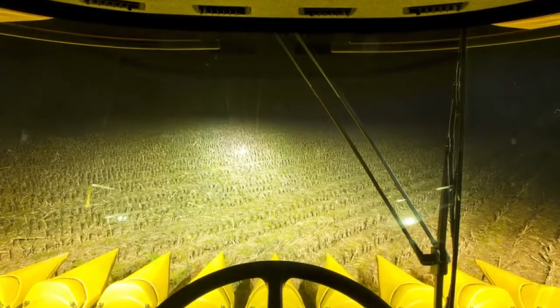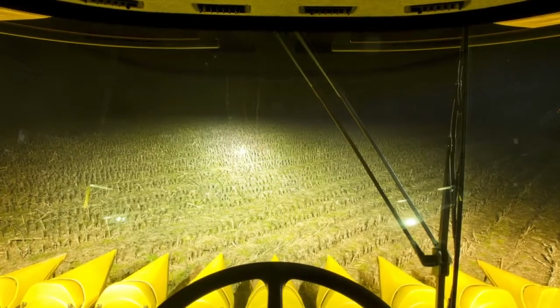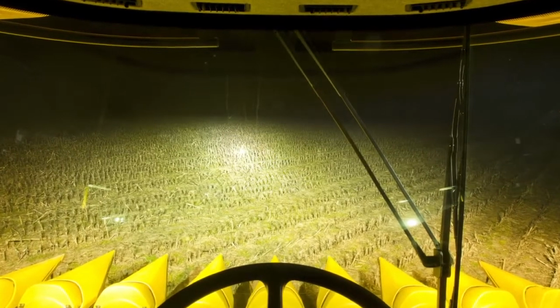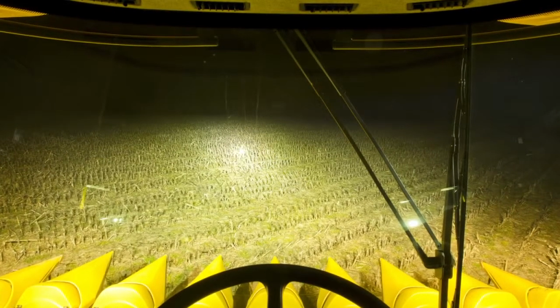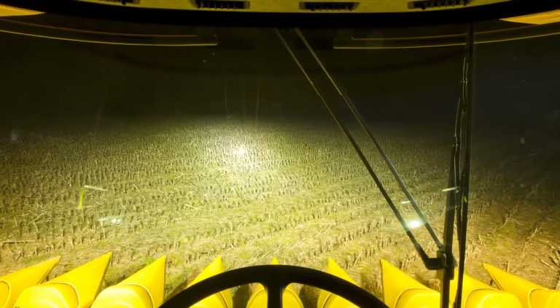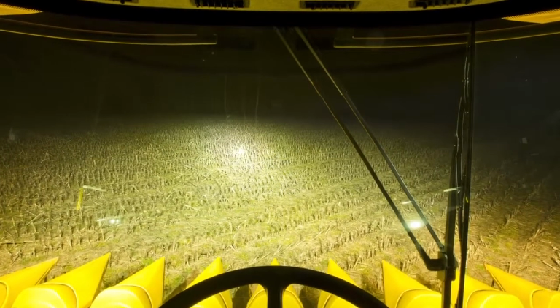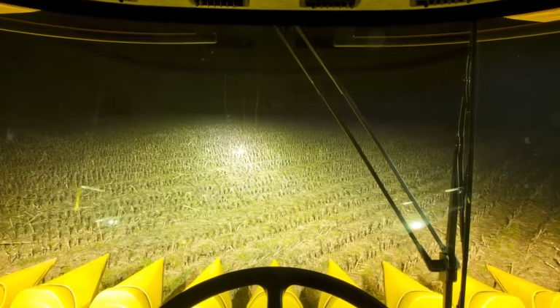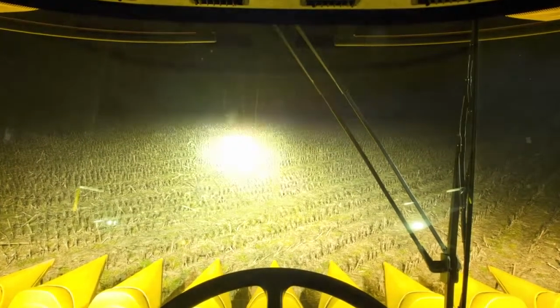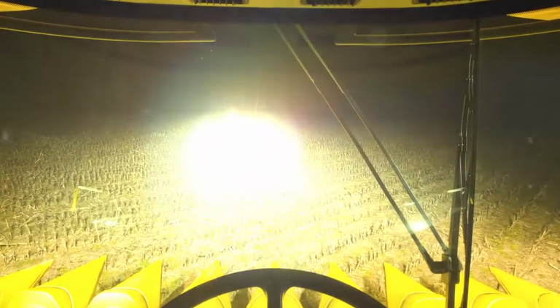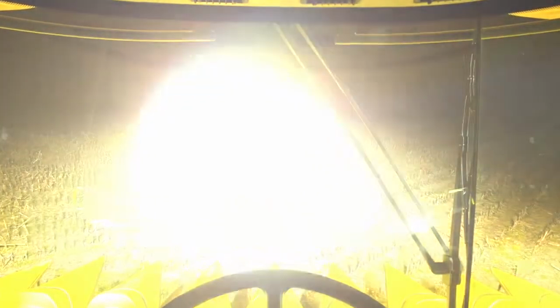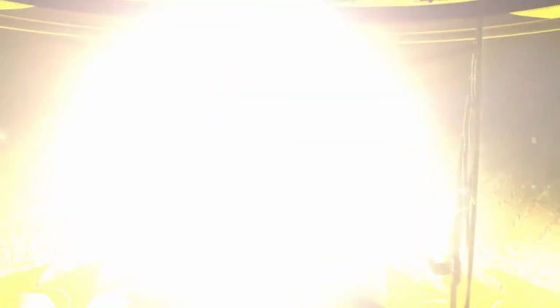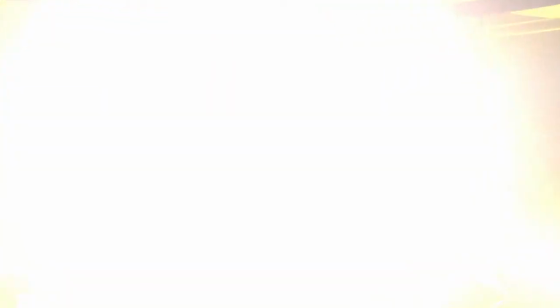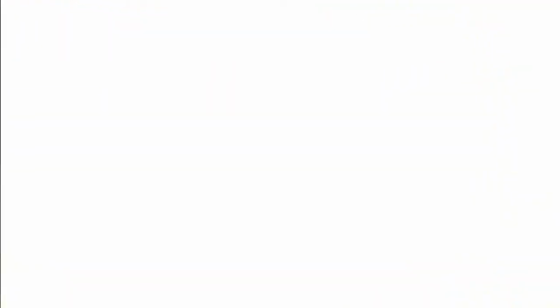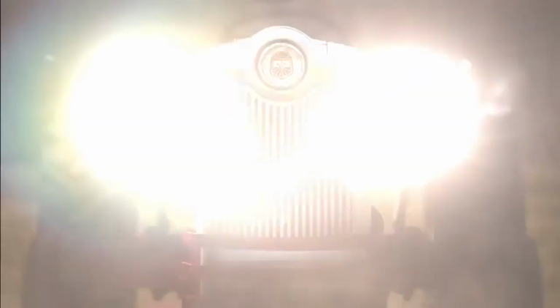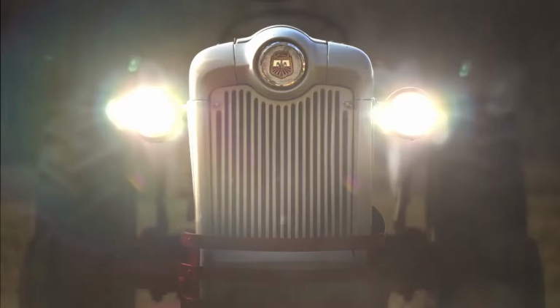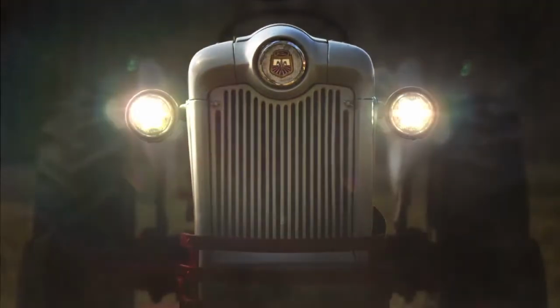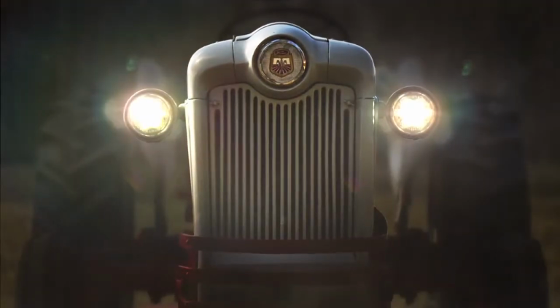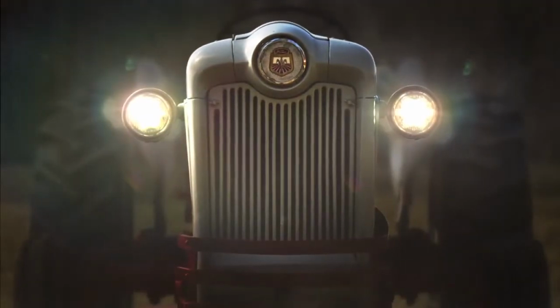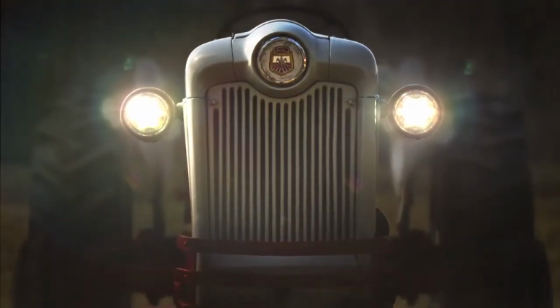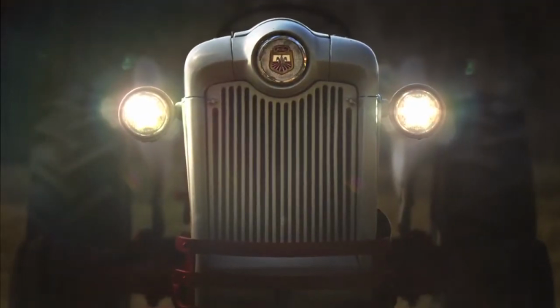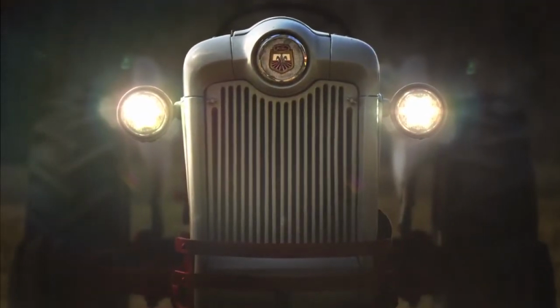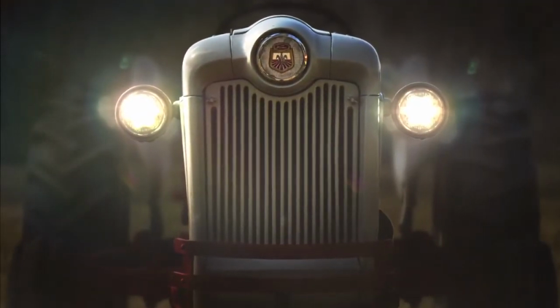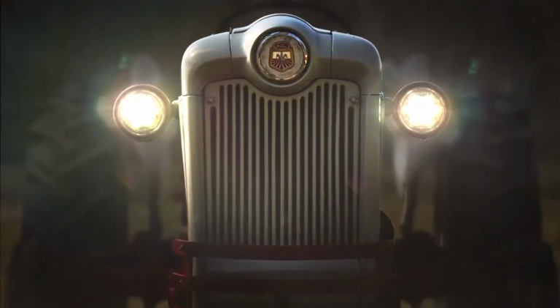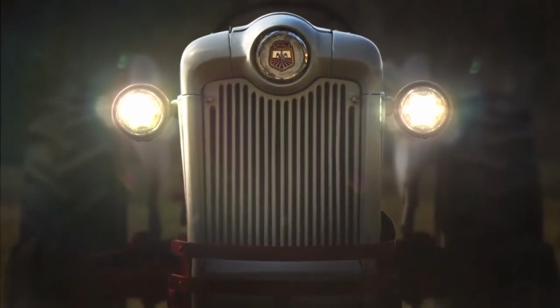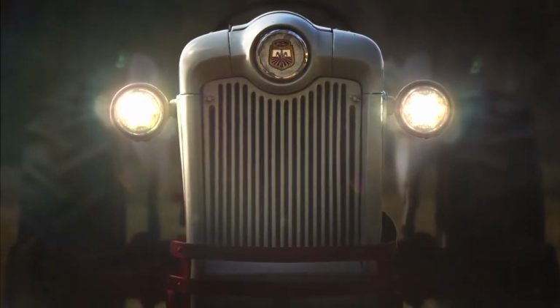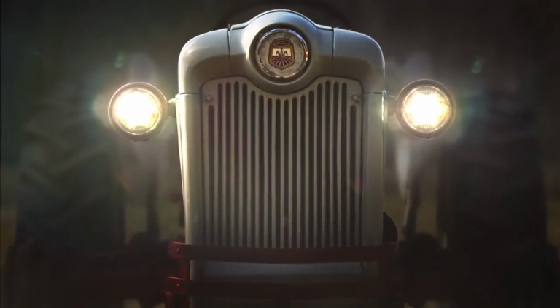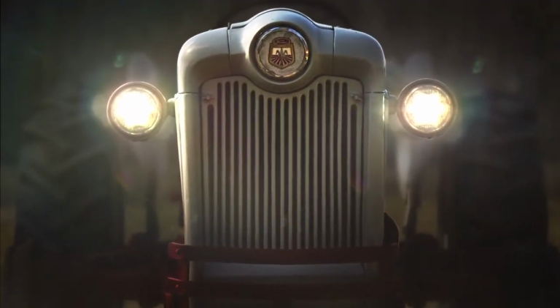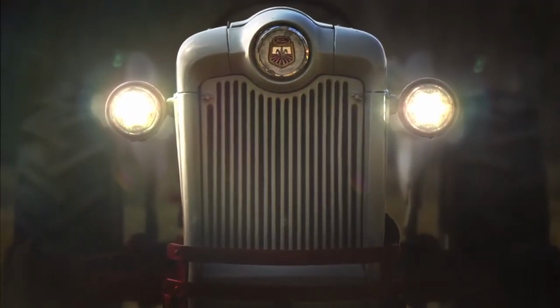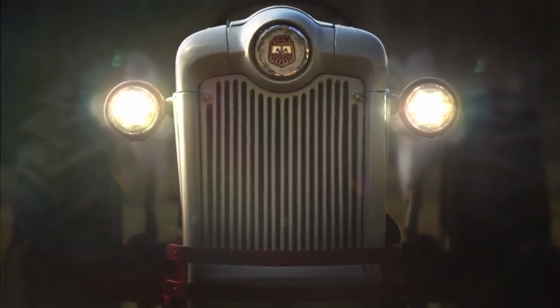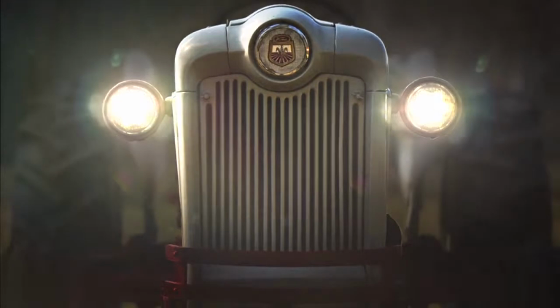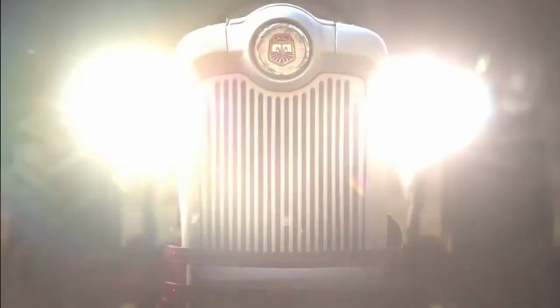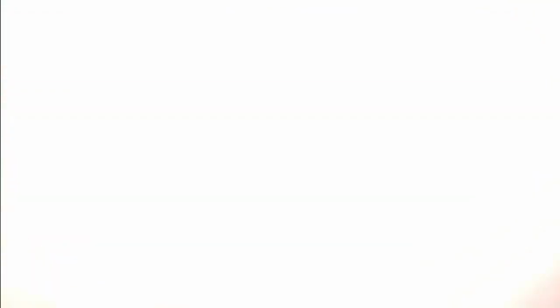What's more, the LED light warranties range from two years to the life of your equipment. Another LED advantage is machine productivity, particularly in older equipment, since LED lights require fewer amps.